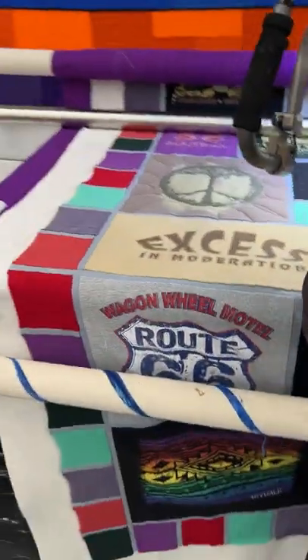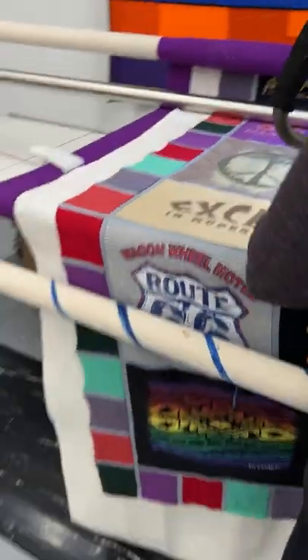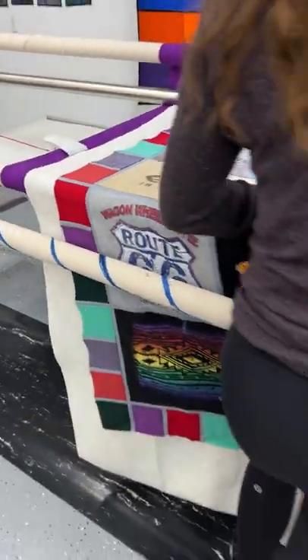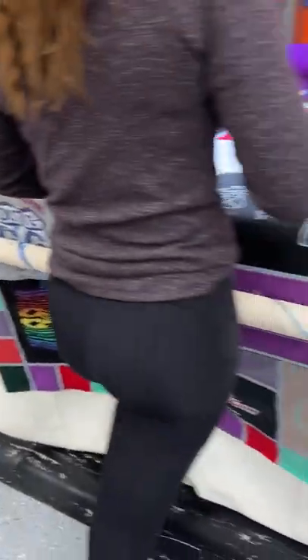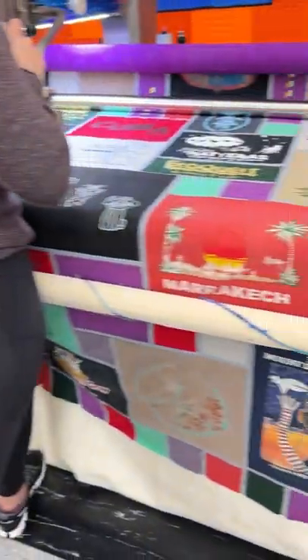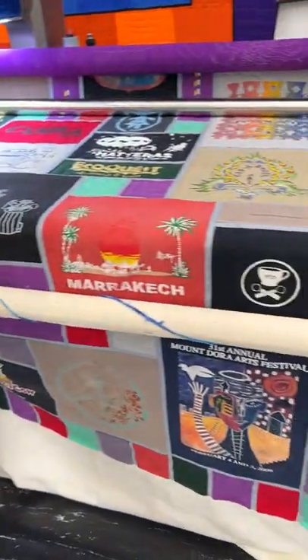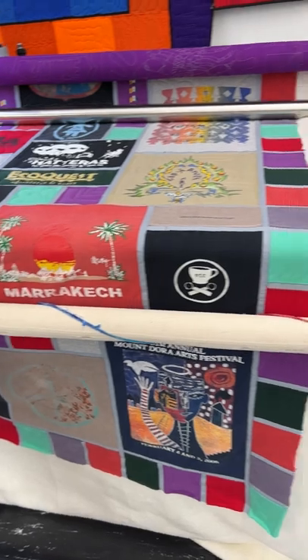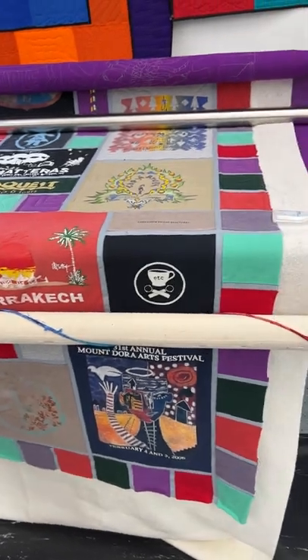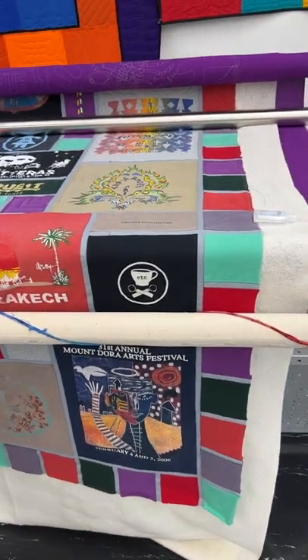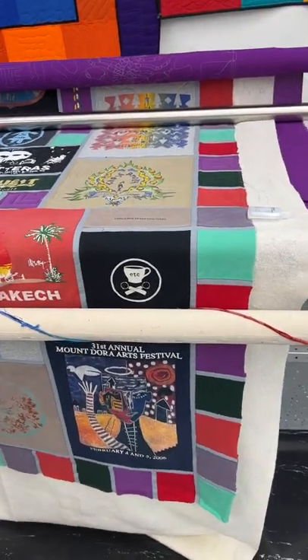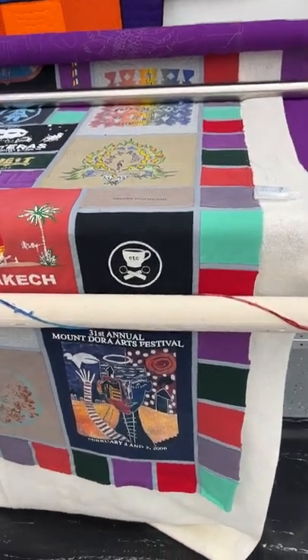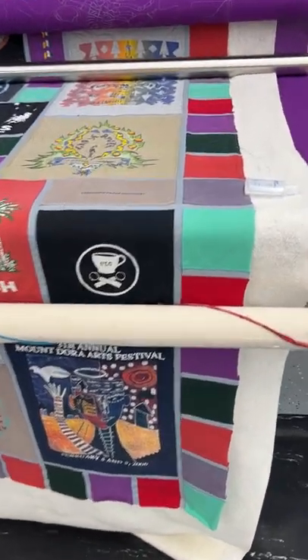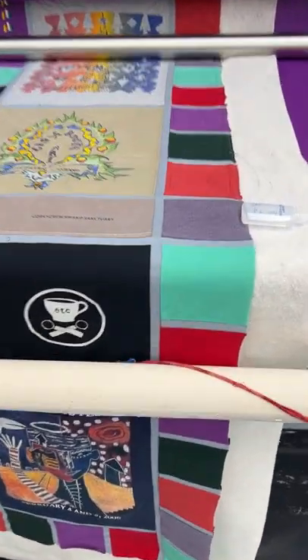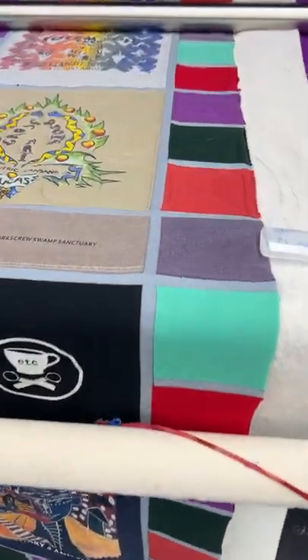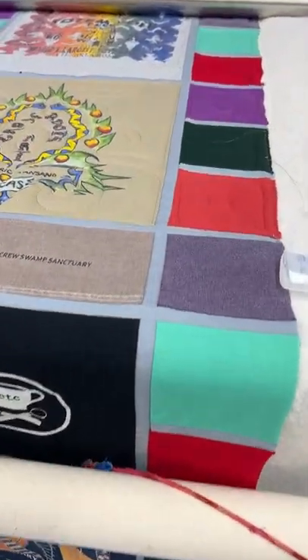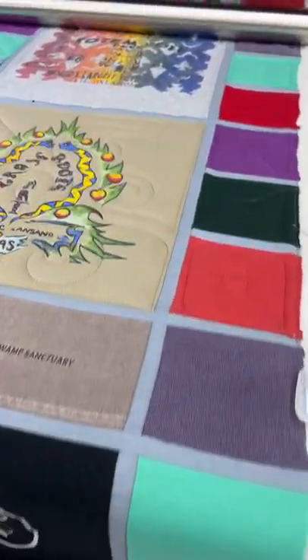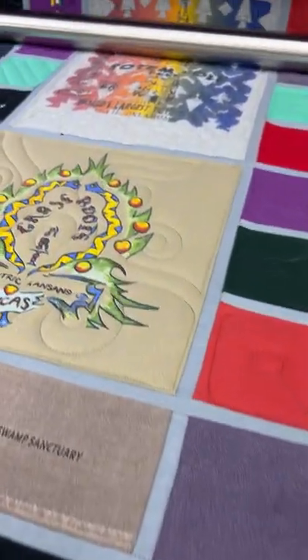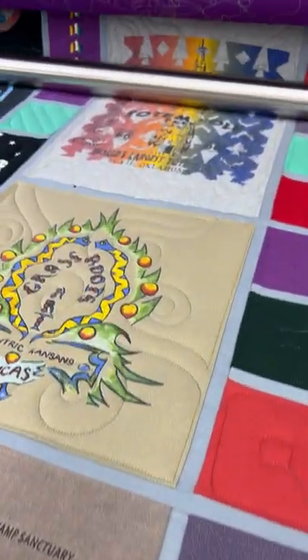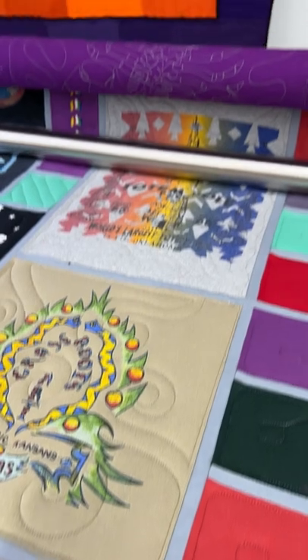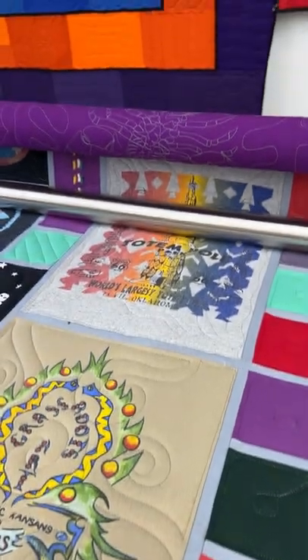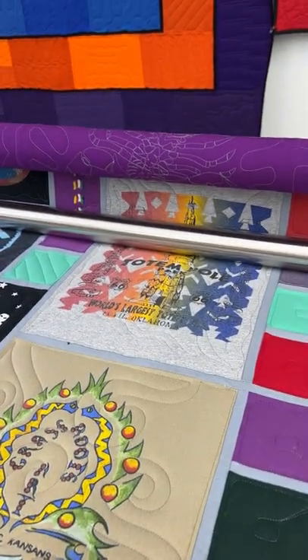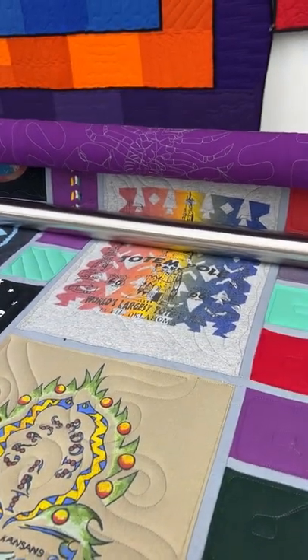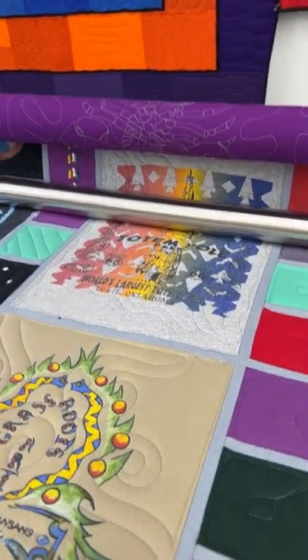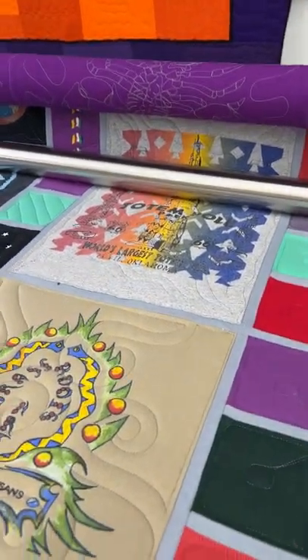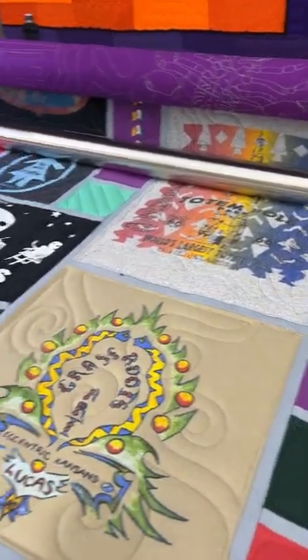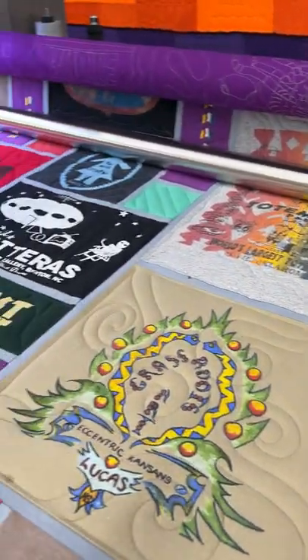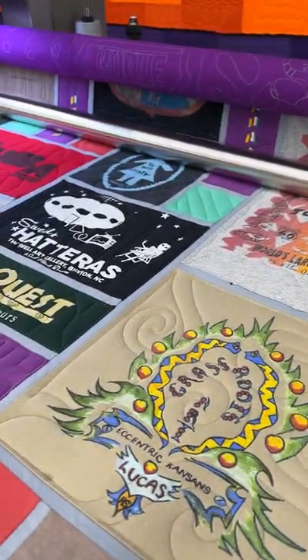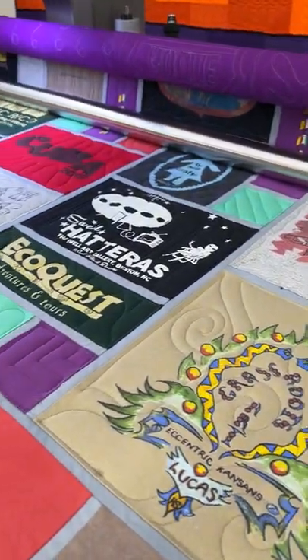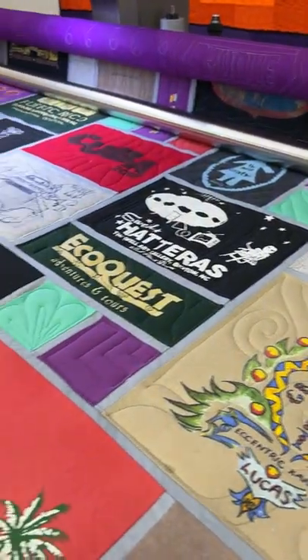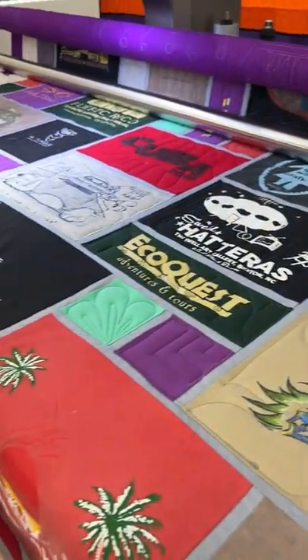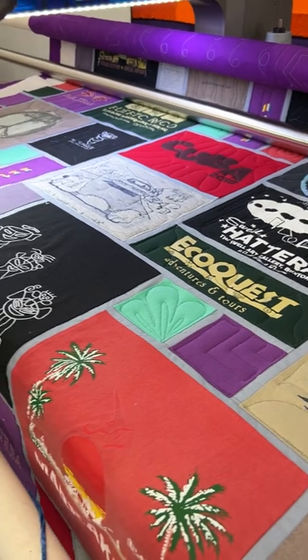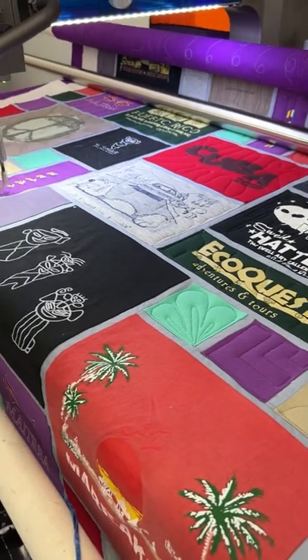It has a 4 inch piece of quarter. The leading between the blocks is very gray, and it has a lot of purple. It's going to be an absolutely lovely quilt when it's done.